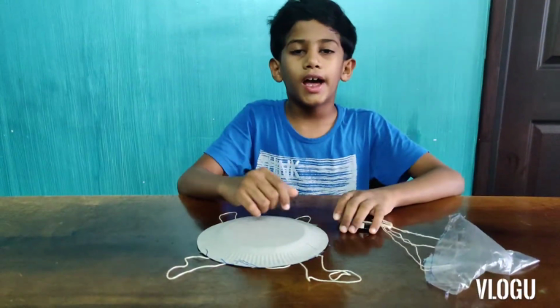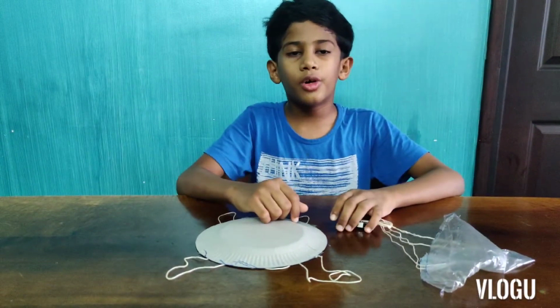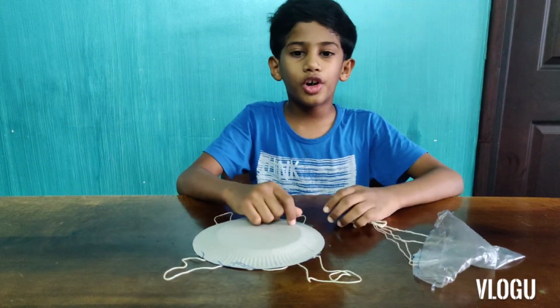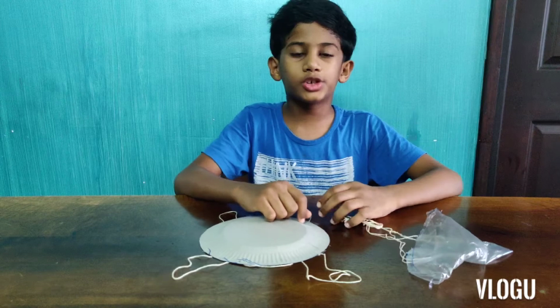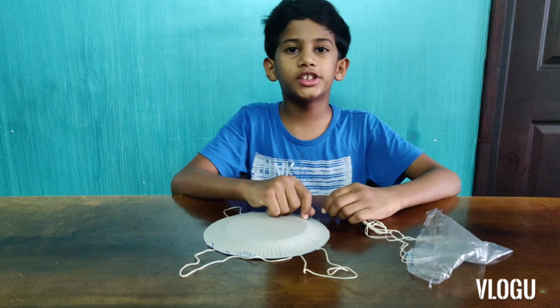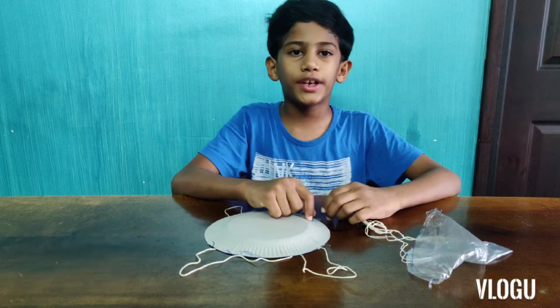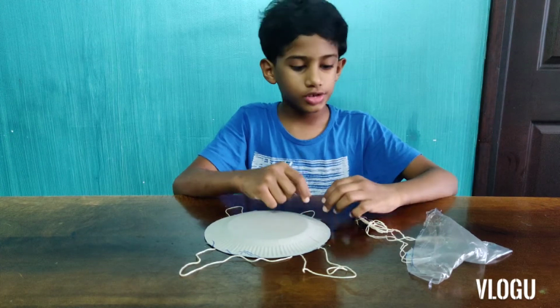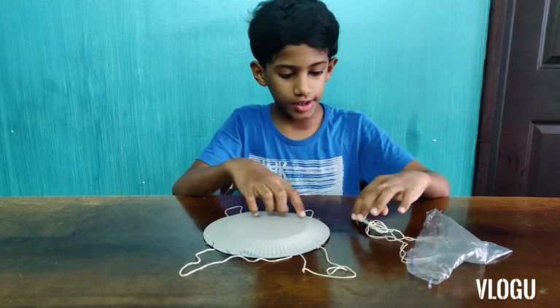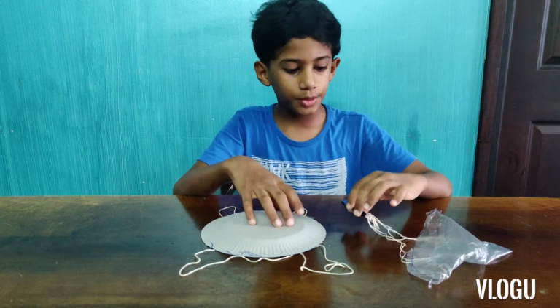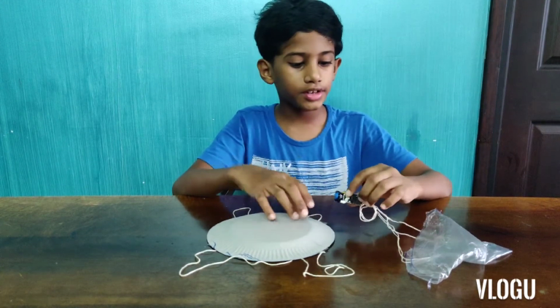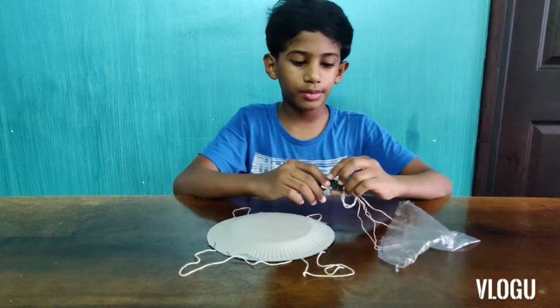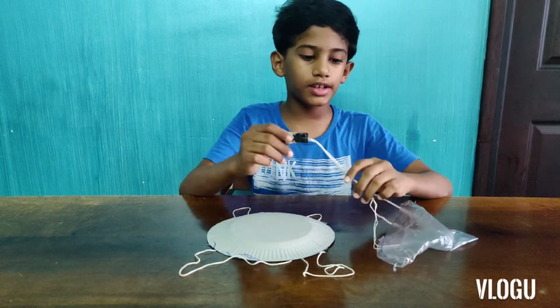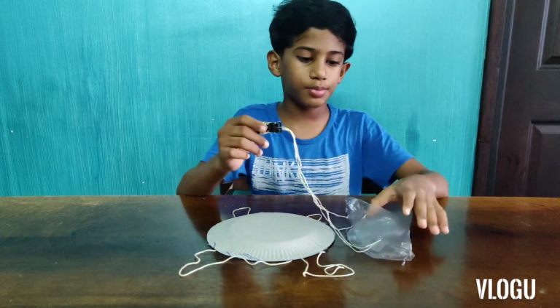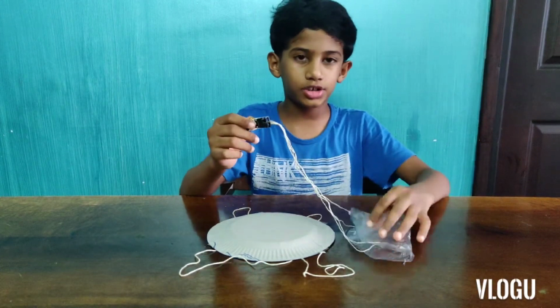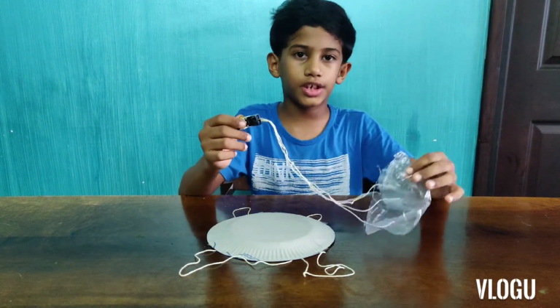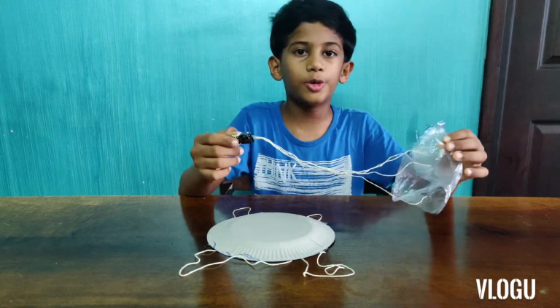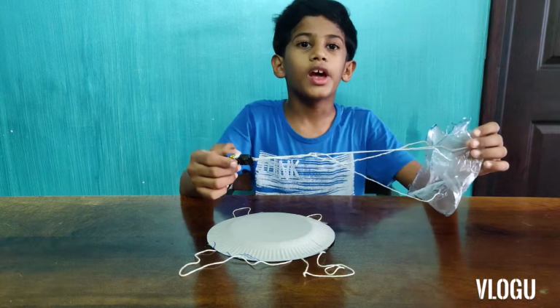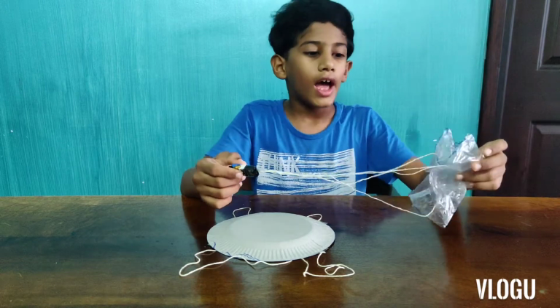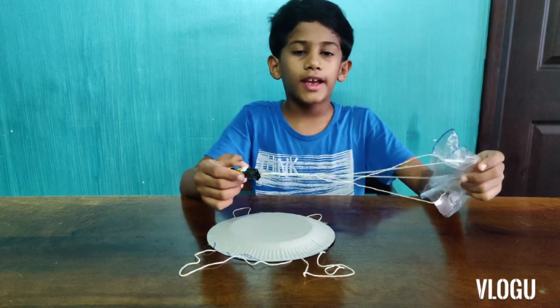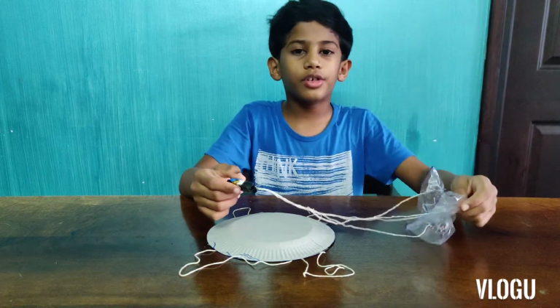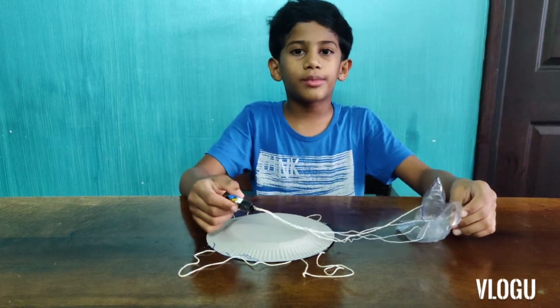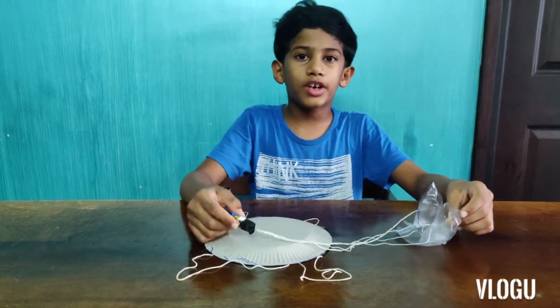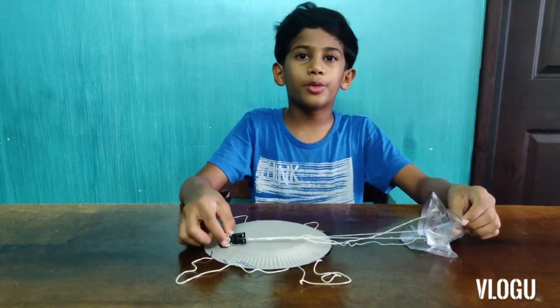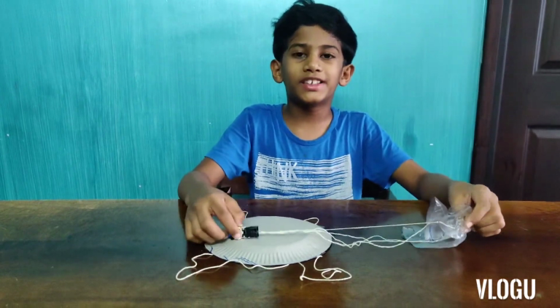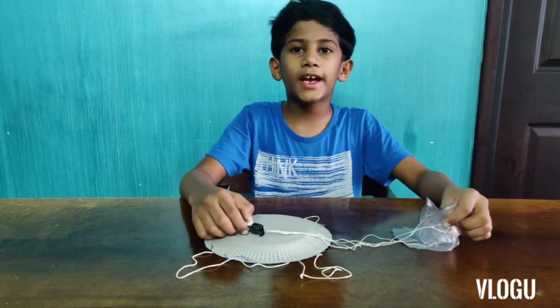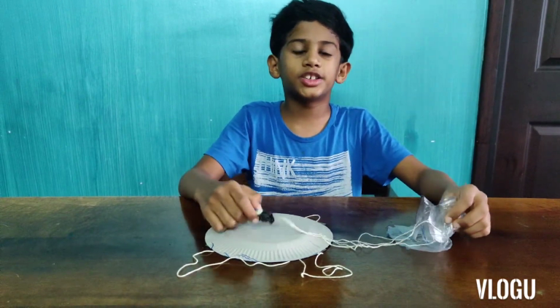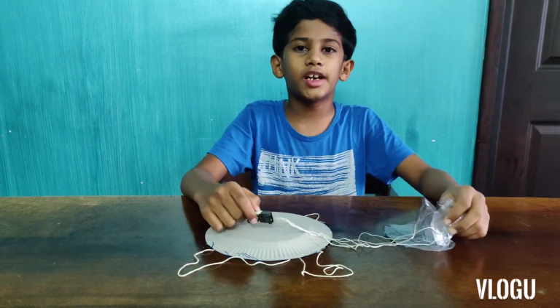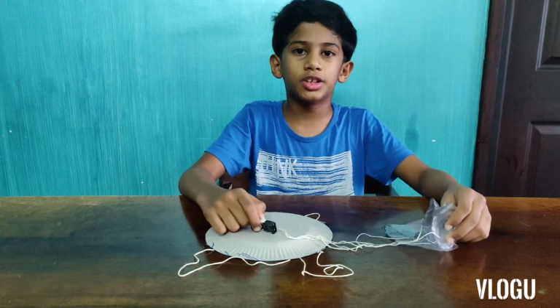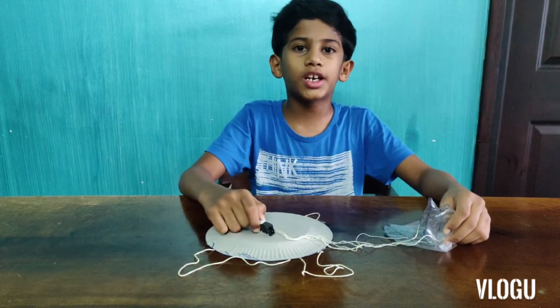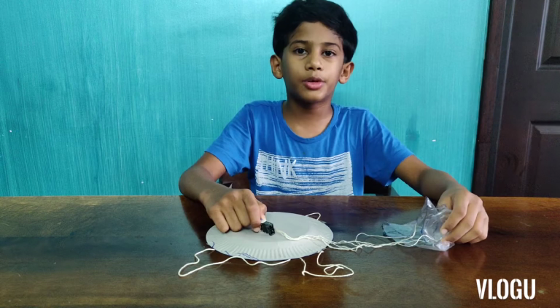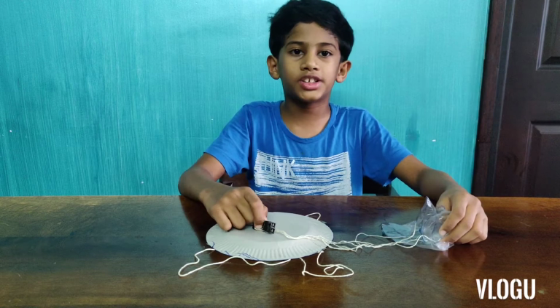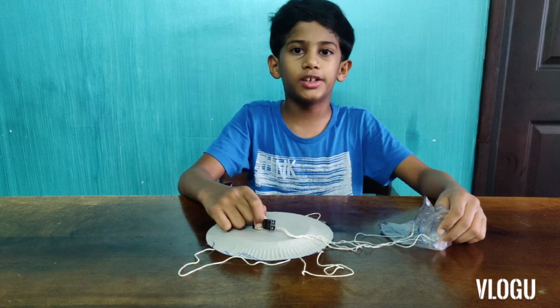Hope you all enjoyed this video. You should try making these parachutes at home. Thanks for watching my video. Please like, share, and subscribe to my channel.